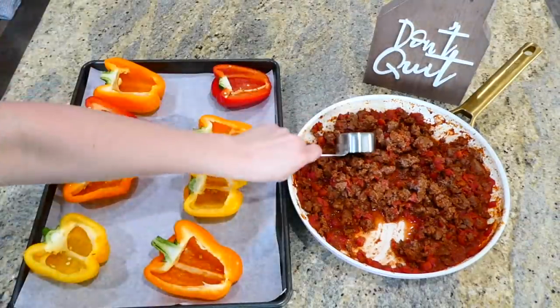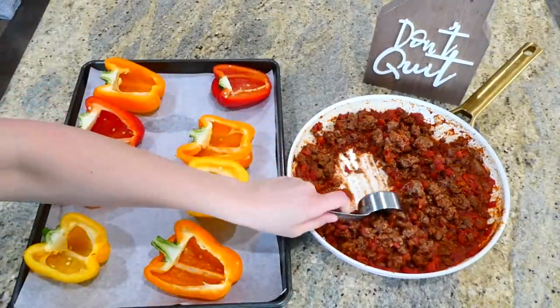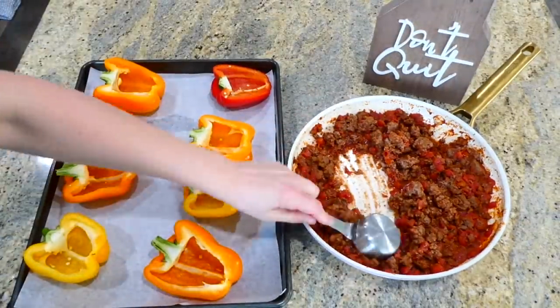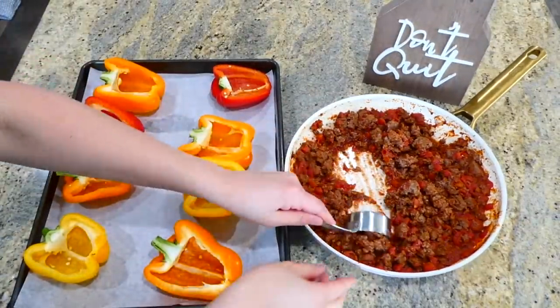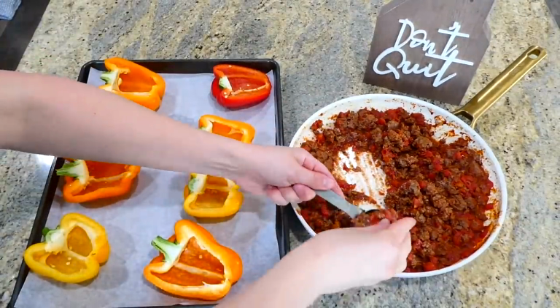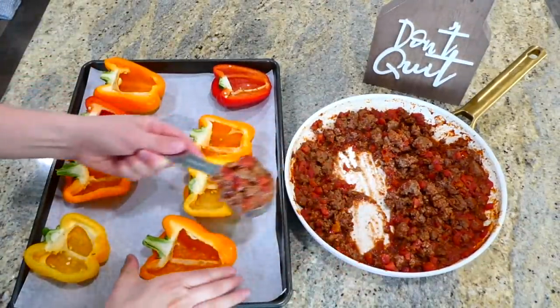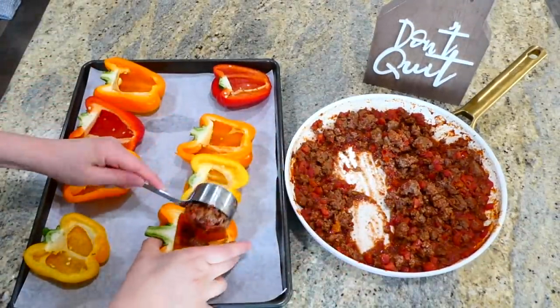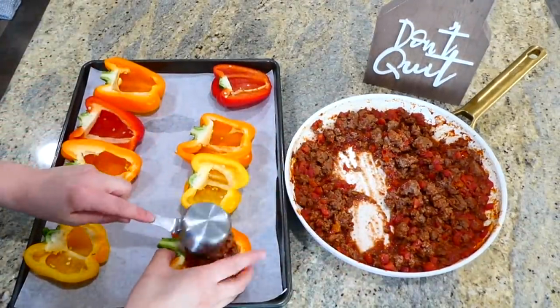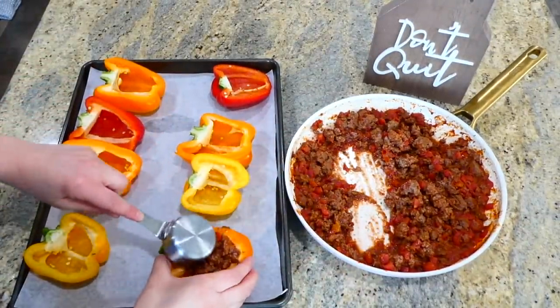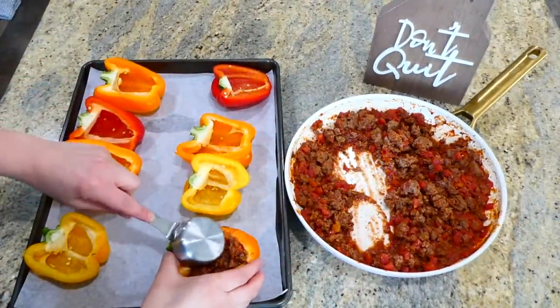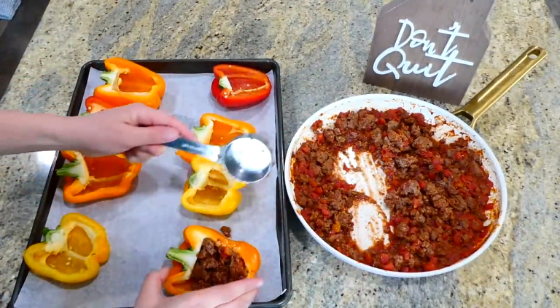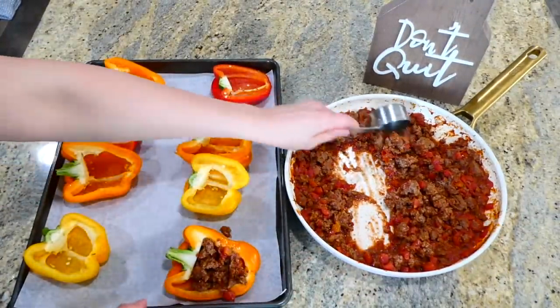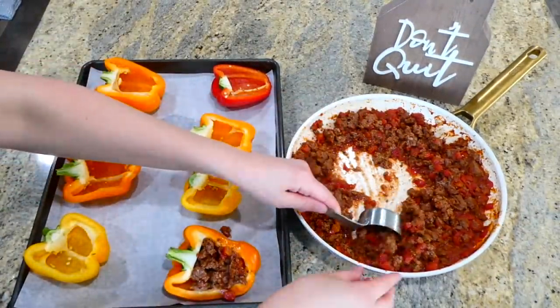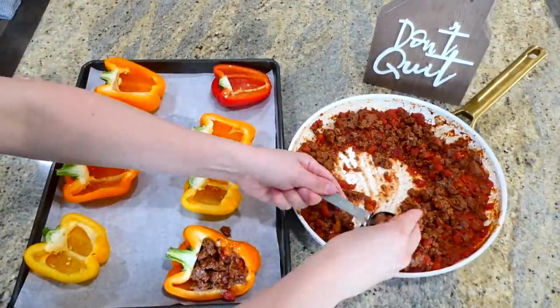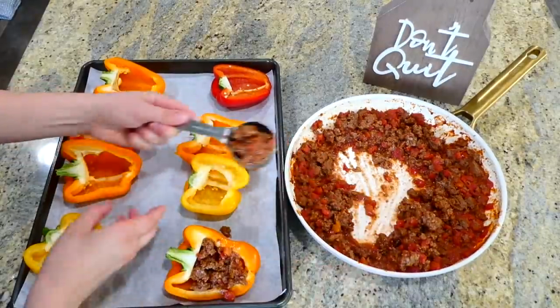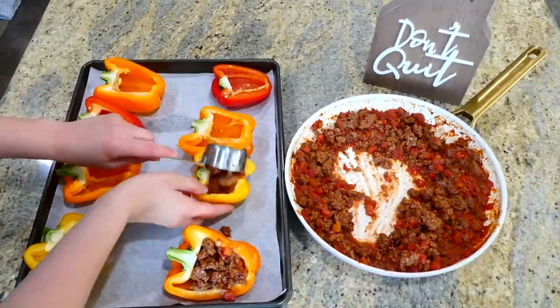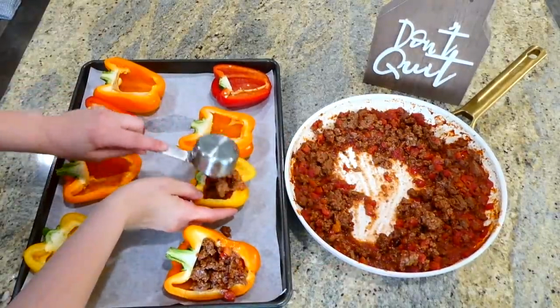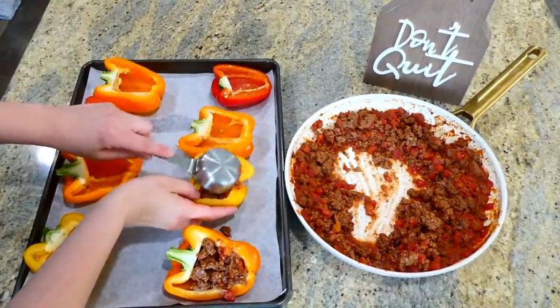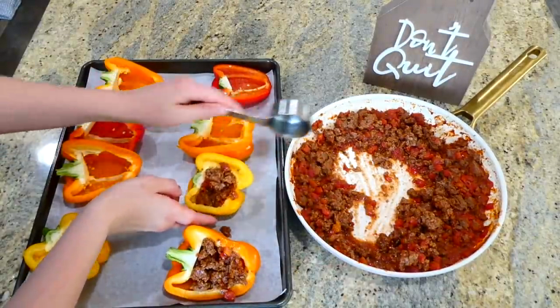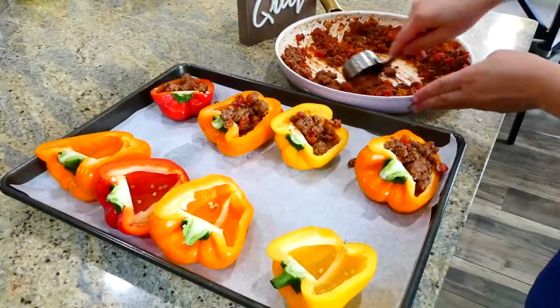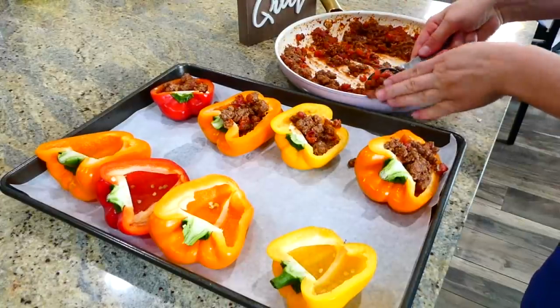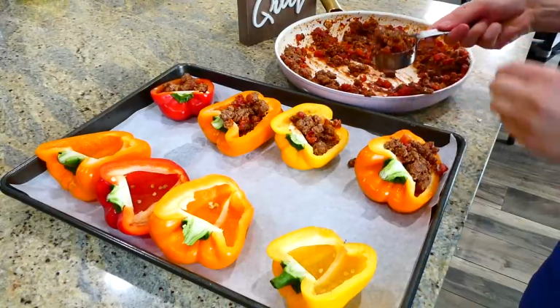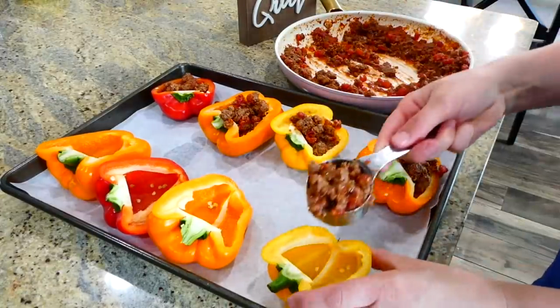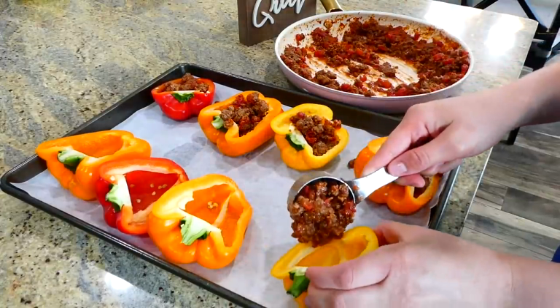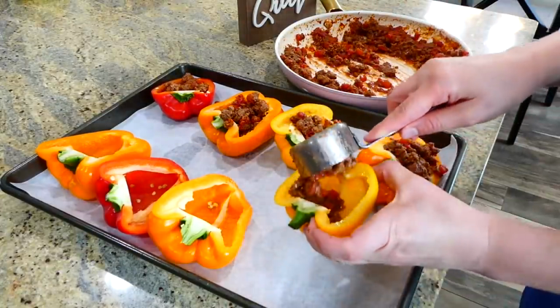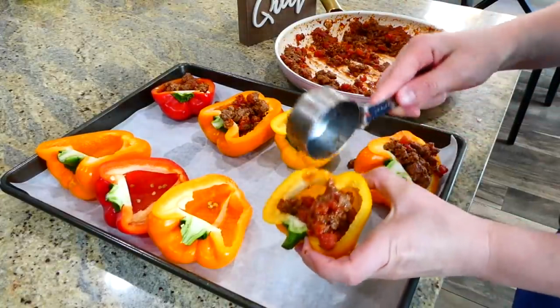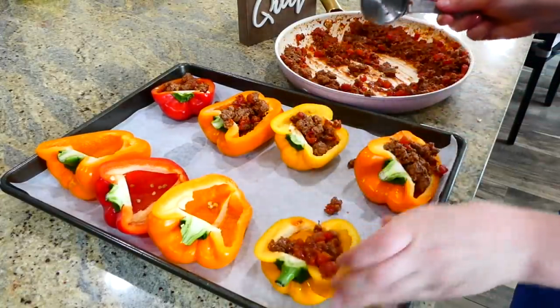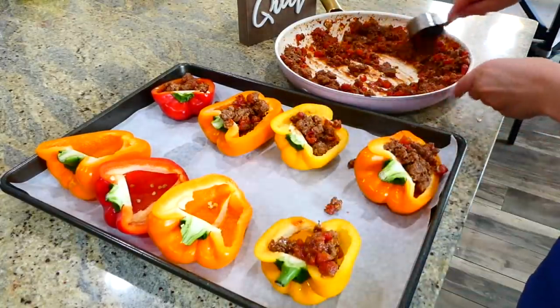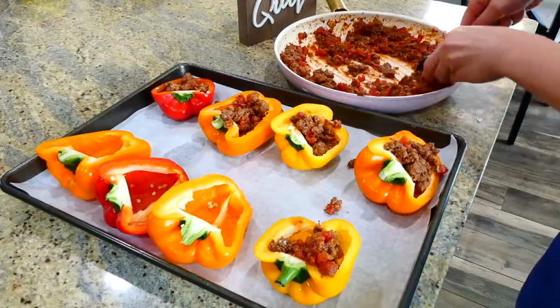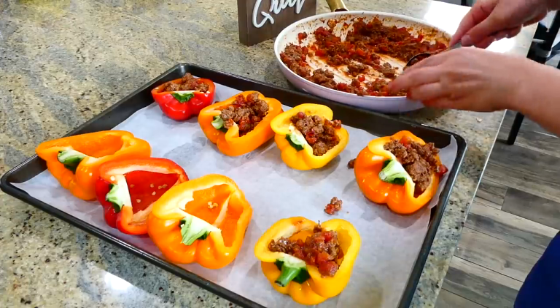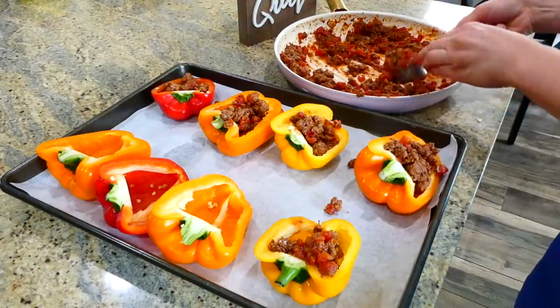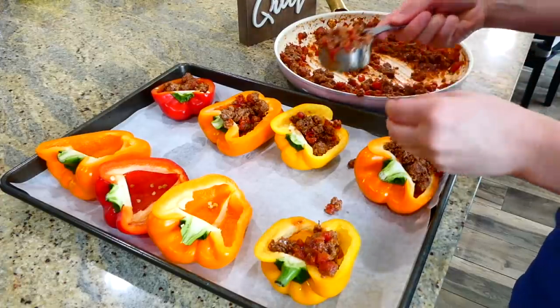Stuffing the bell peppers is fairly simple — with a smaller measuring cup I'm just scooping a bit of that ground beef mixture and placing it inside each of our bell pepper halves.